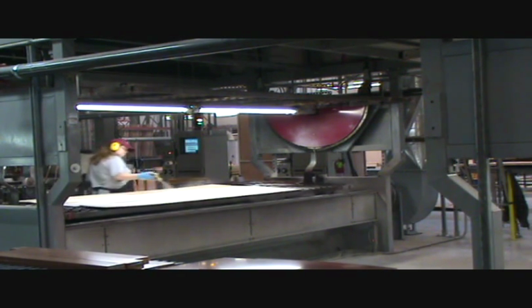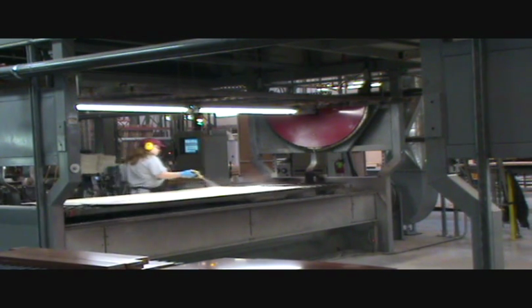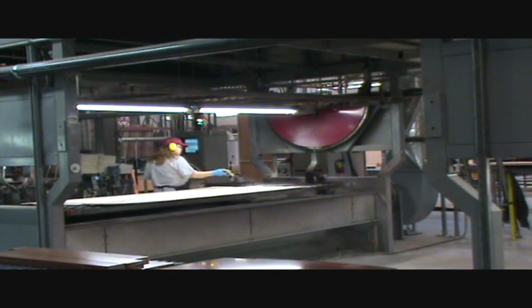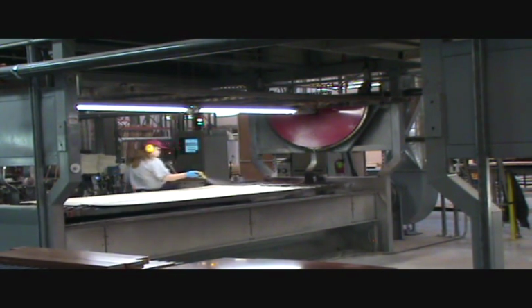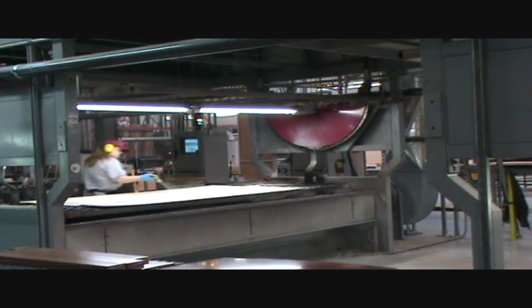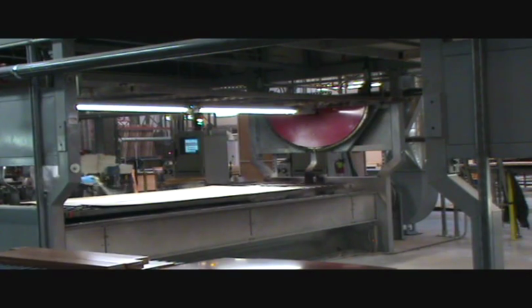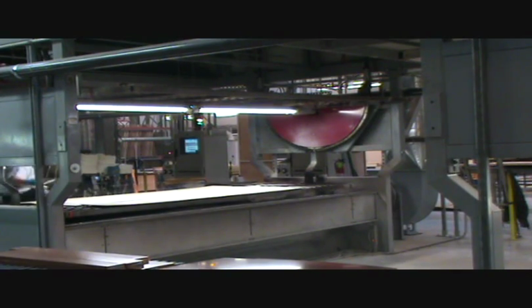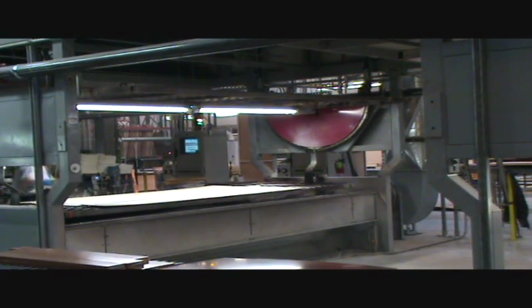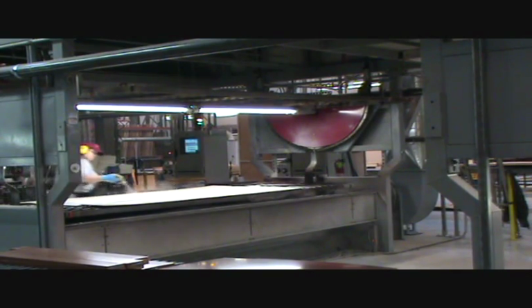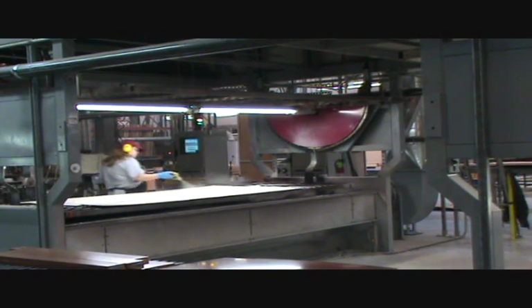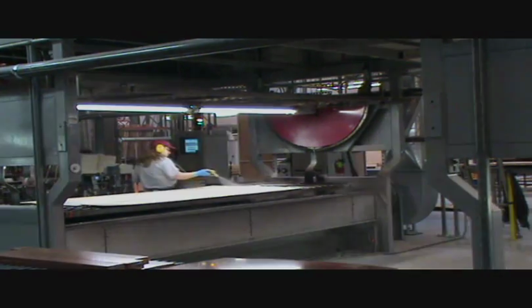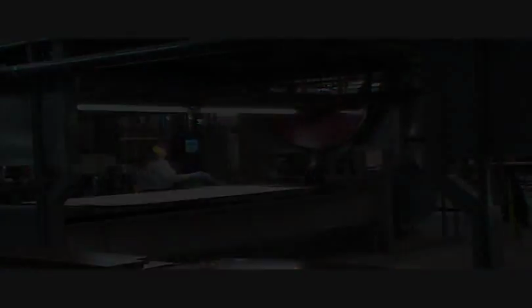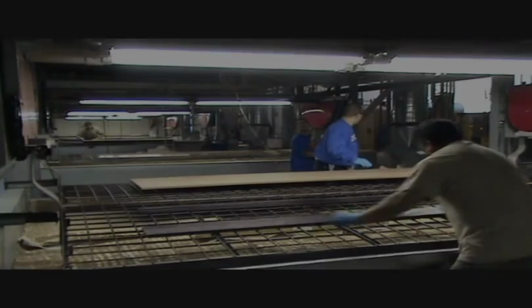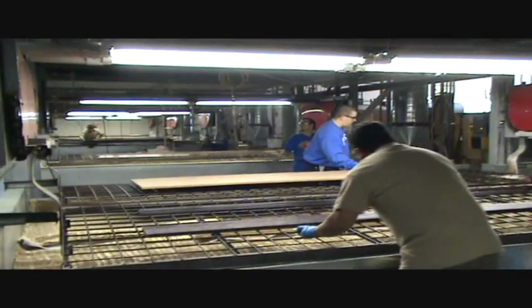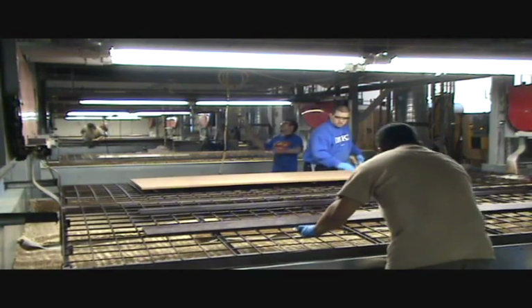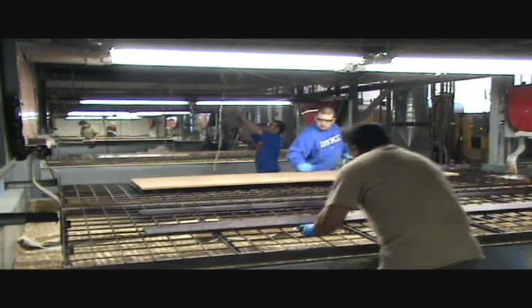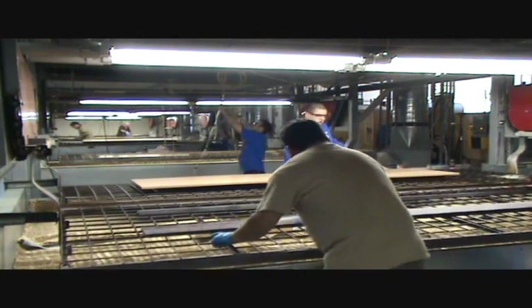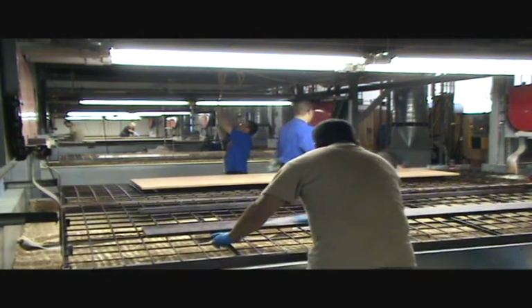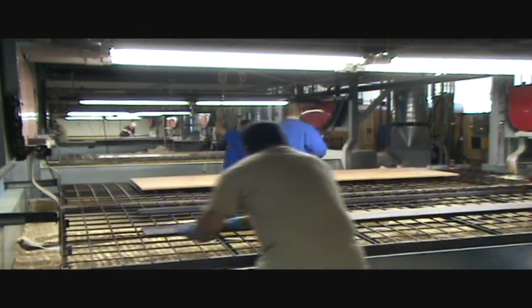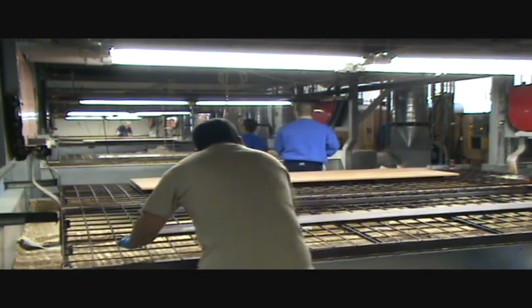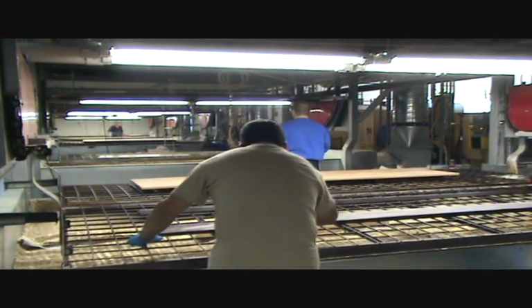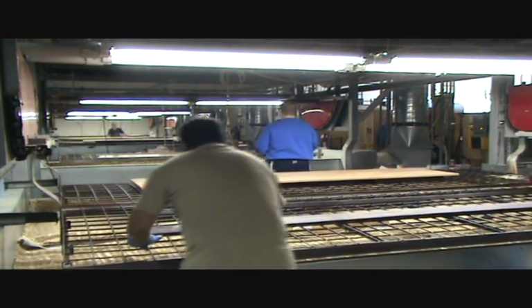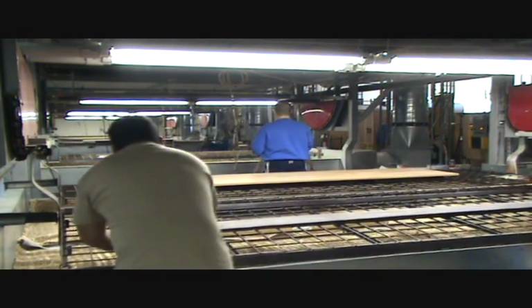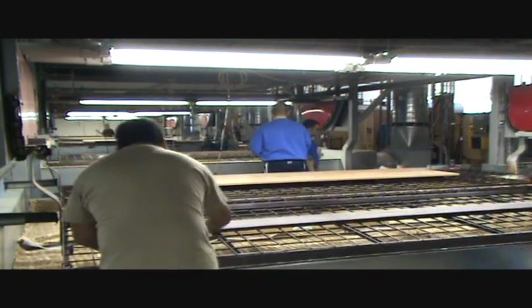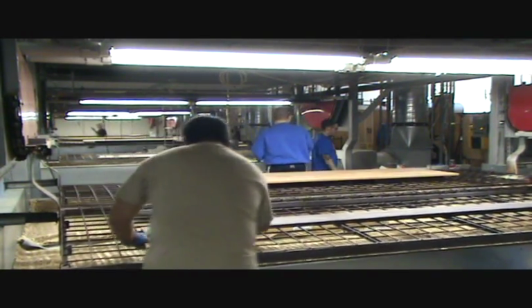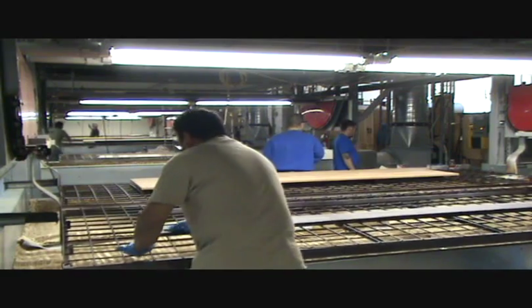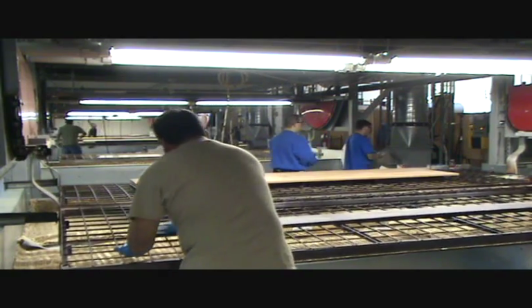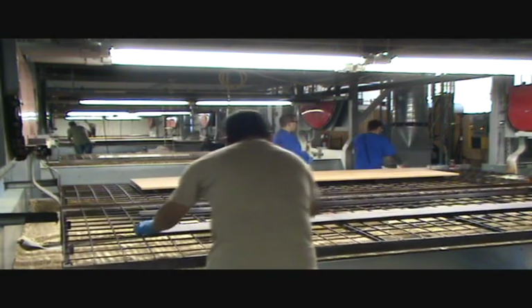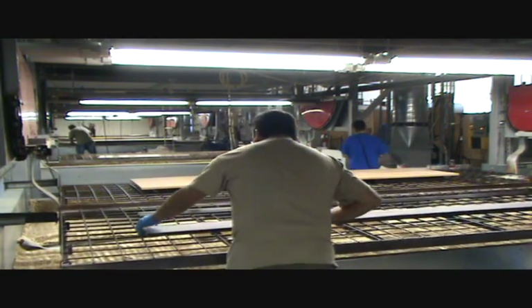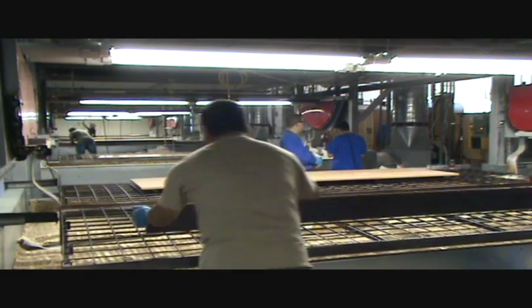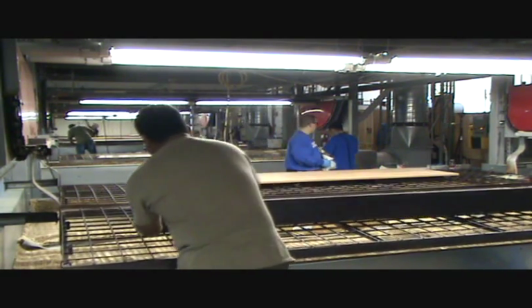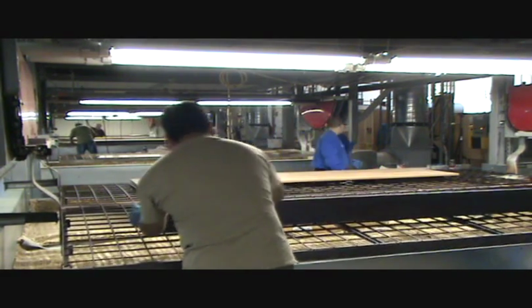Once the product is on a tray, it doesn't leave until it's done. Three different scuff sanding stations prepare the product for the next process, which results in excellent adhesion as well as the smoothest finish possible.